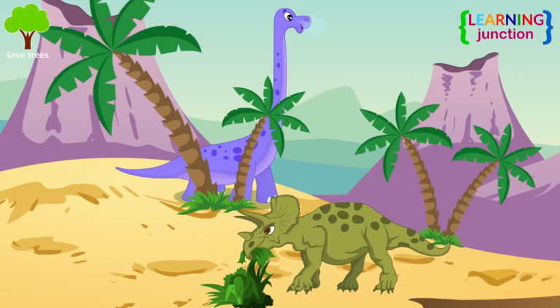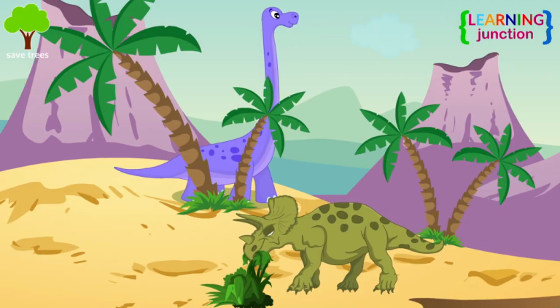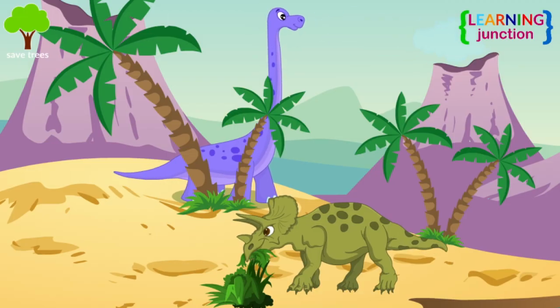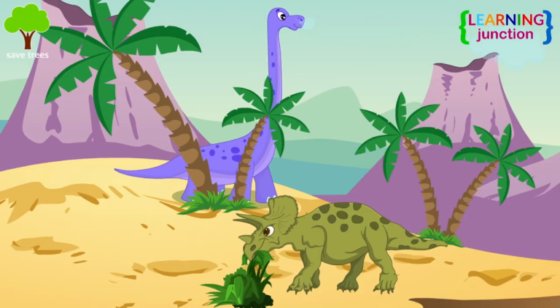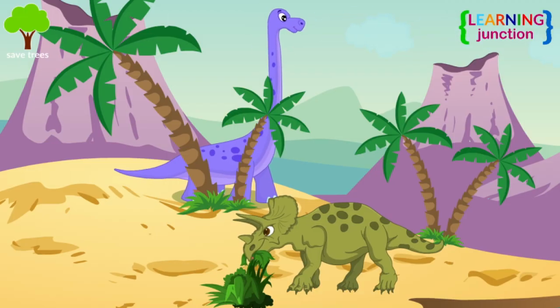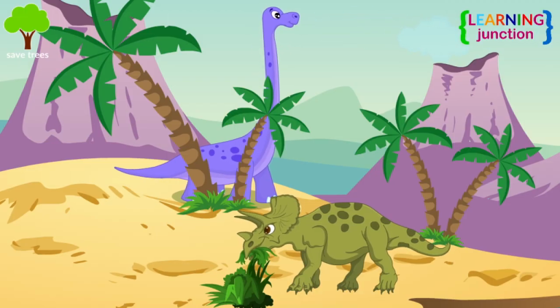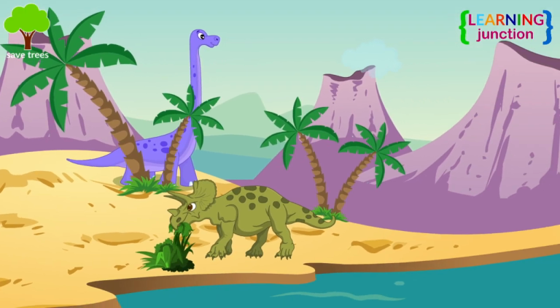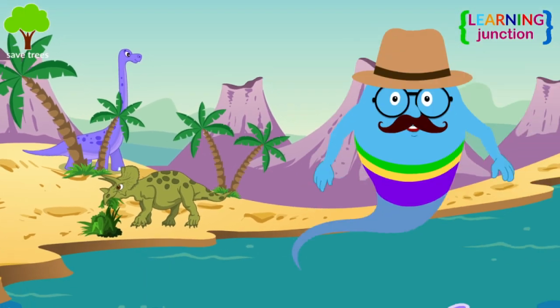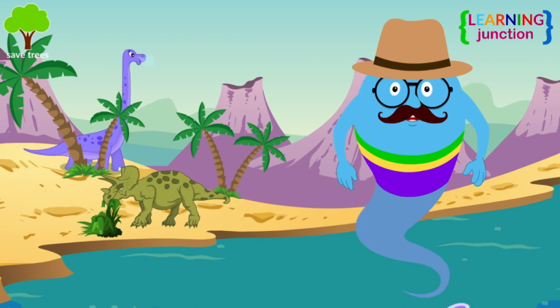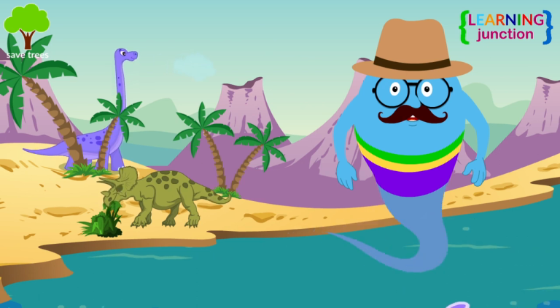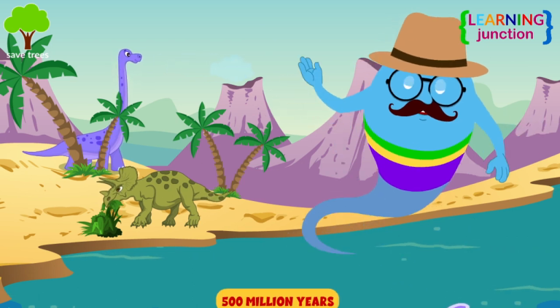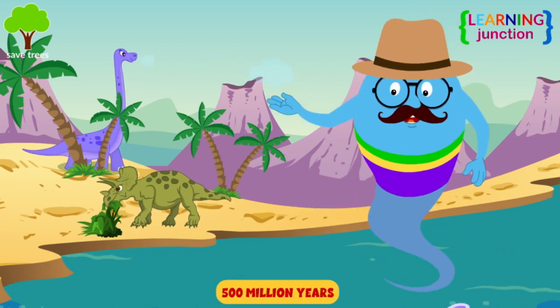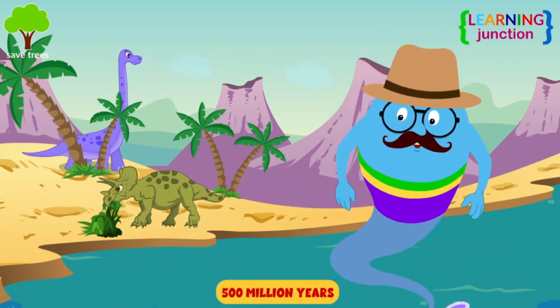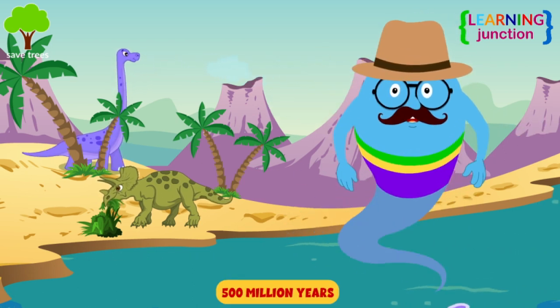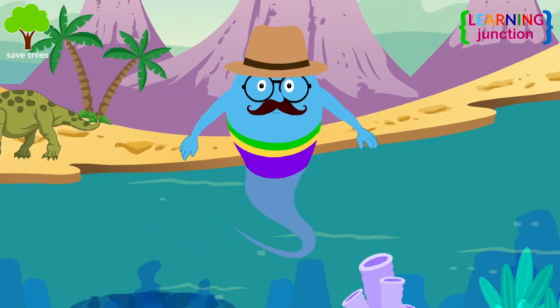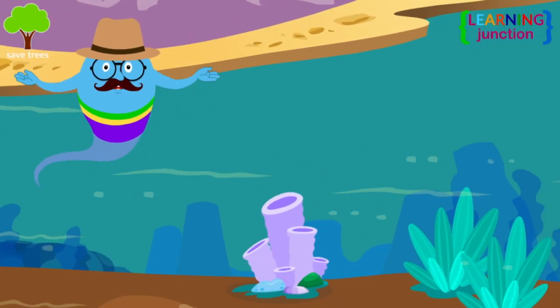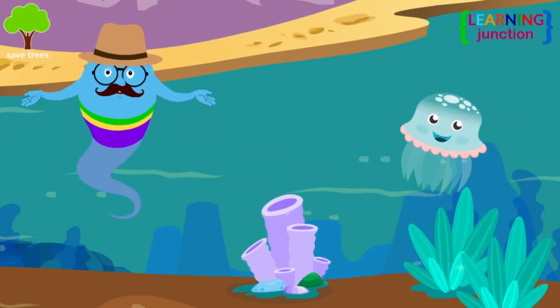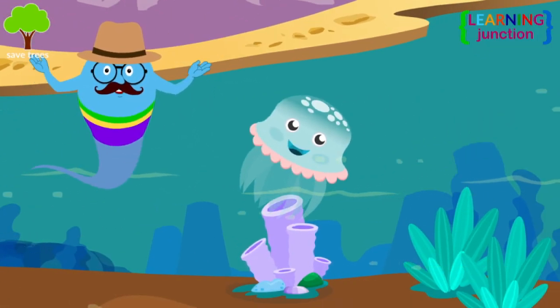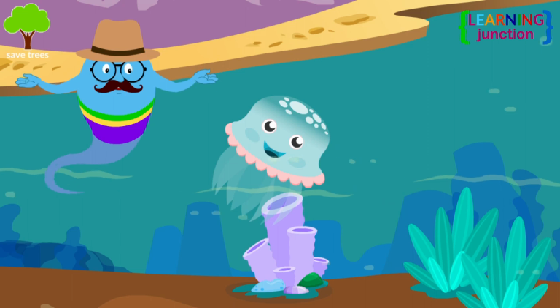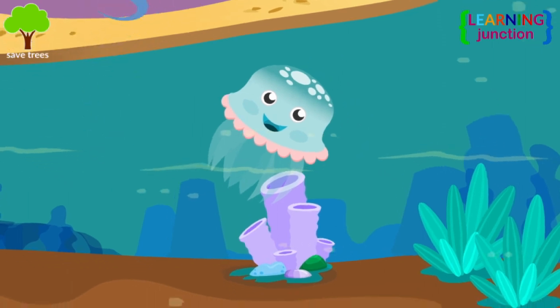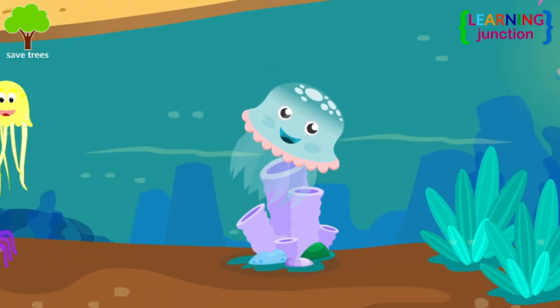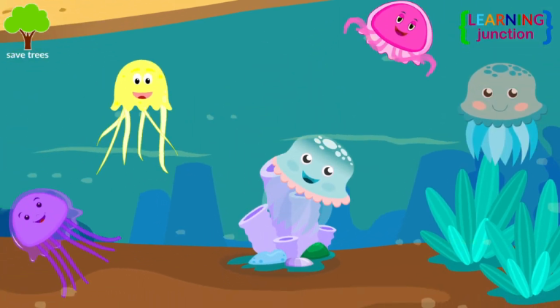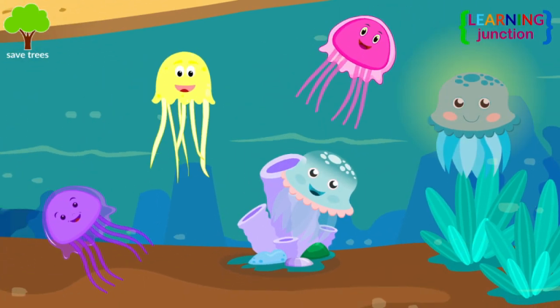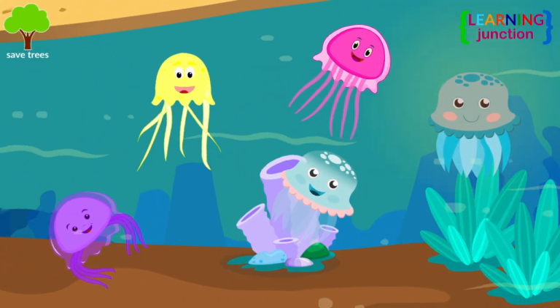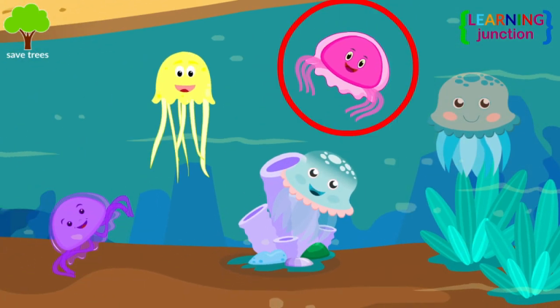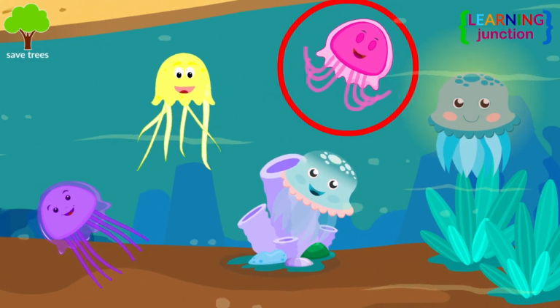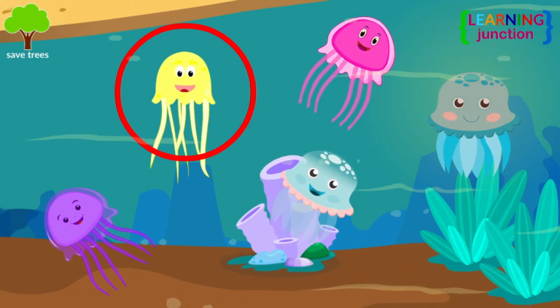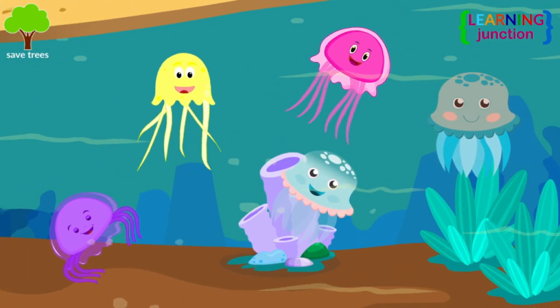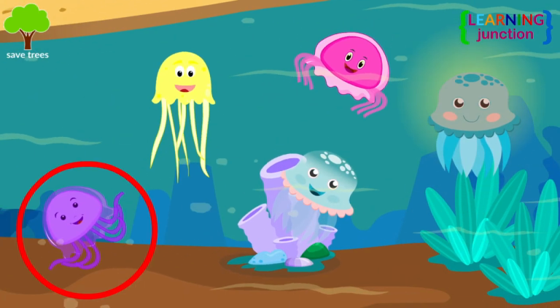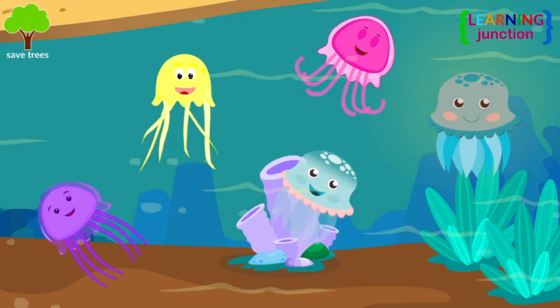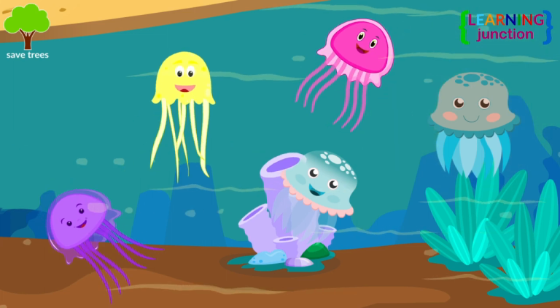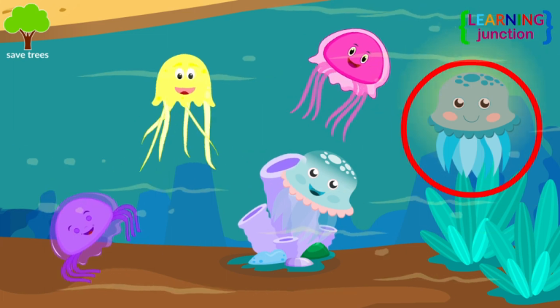They appeared before the first dinosaurs. They have been around for more than 500 million years. Some jellyfish are clear, but others are in vibrant colors, such as pink, yellow, and purple, and often are luminescent.